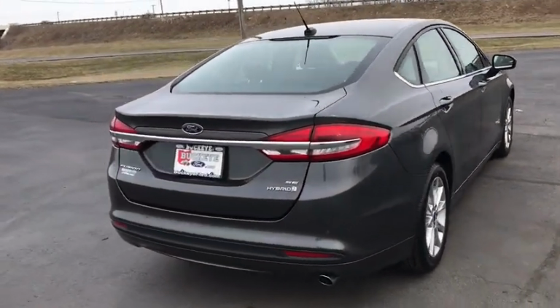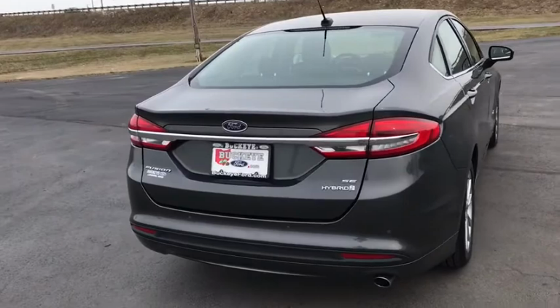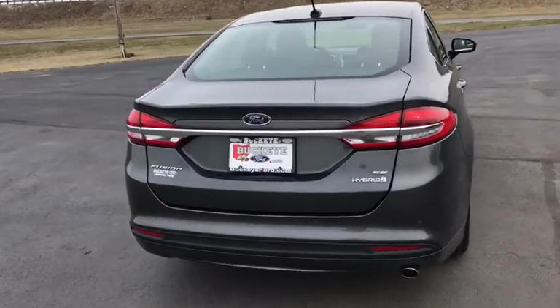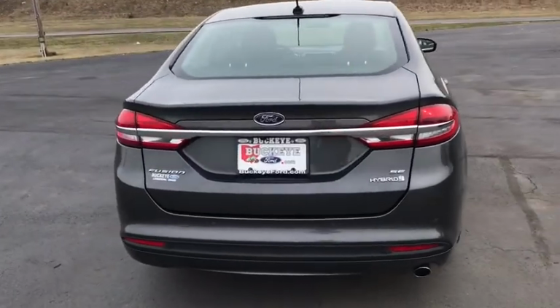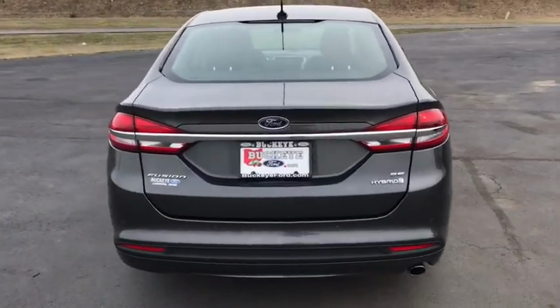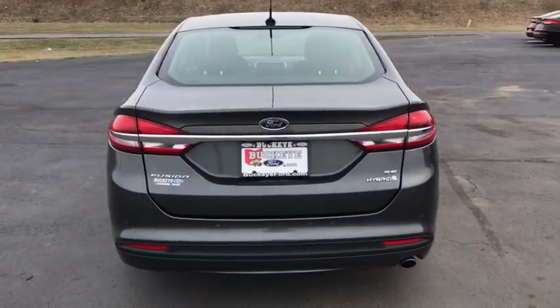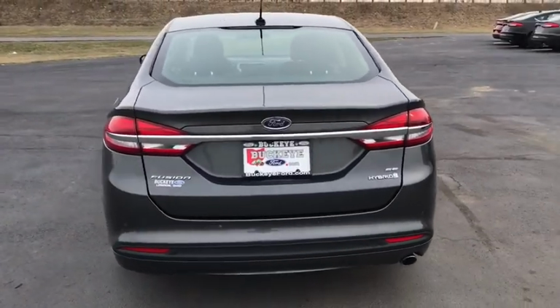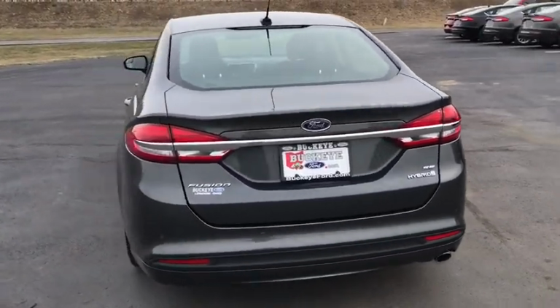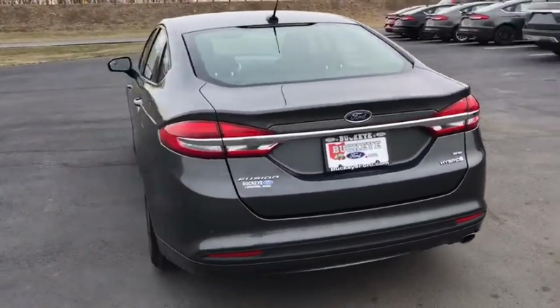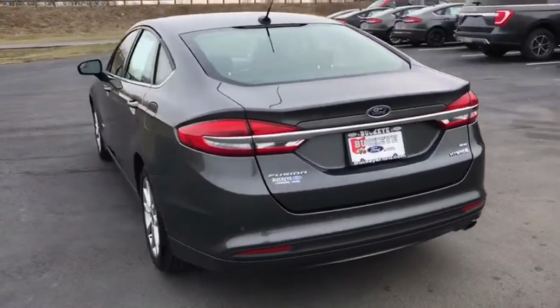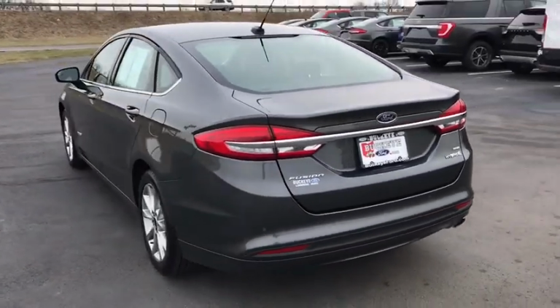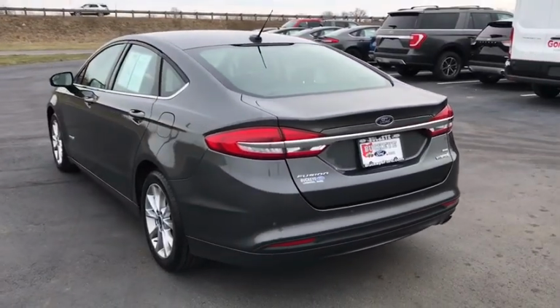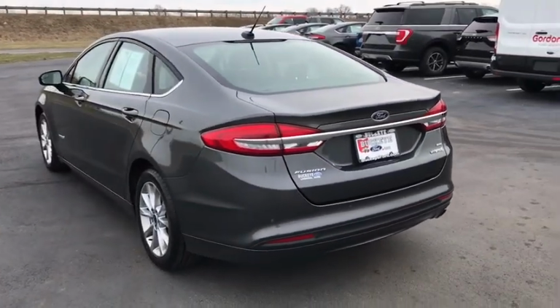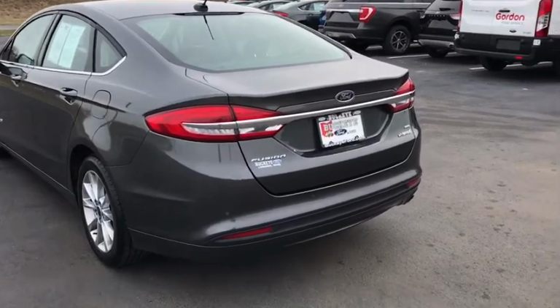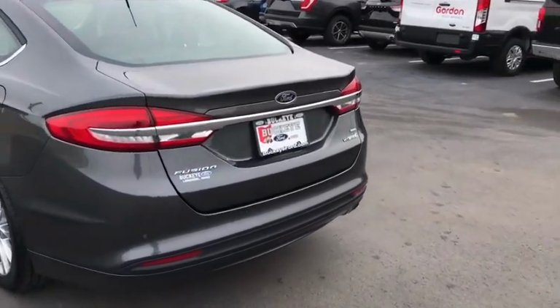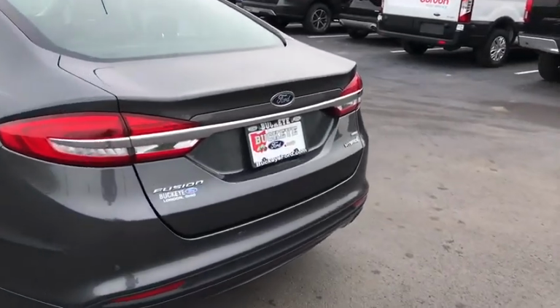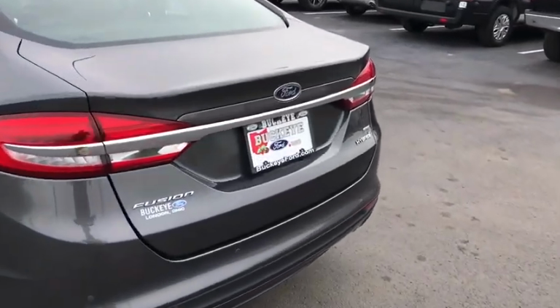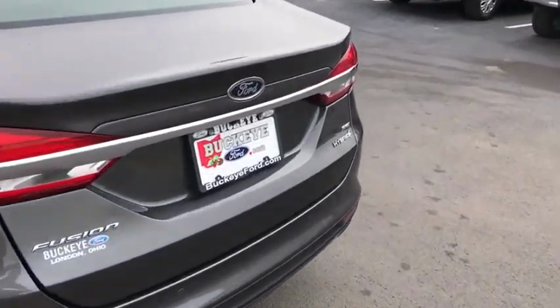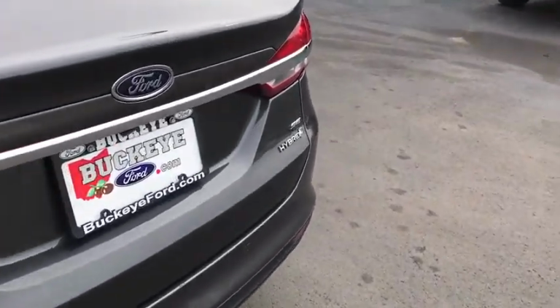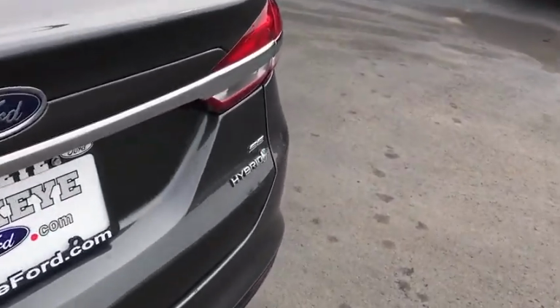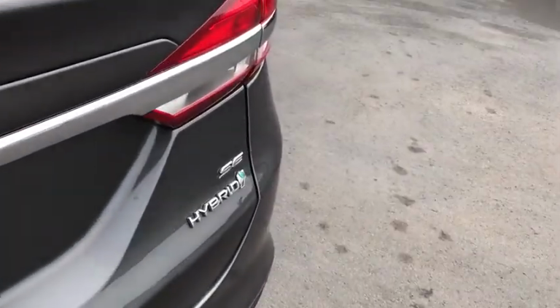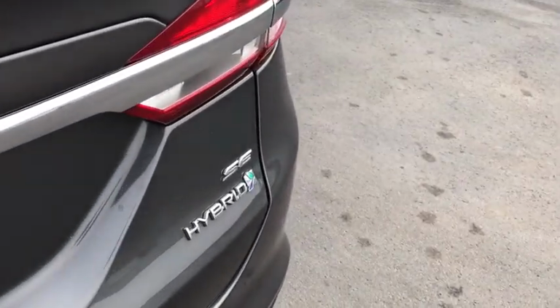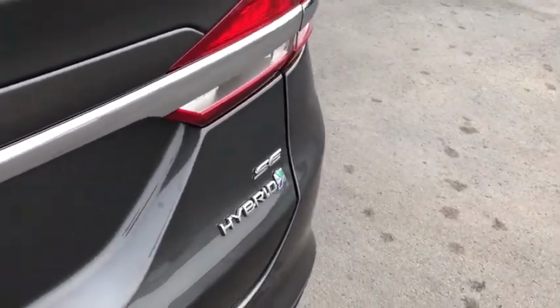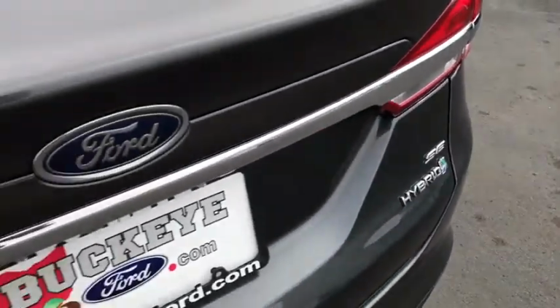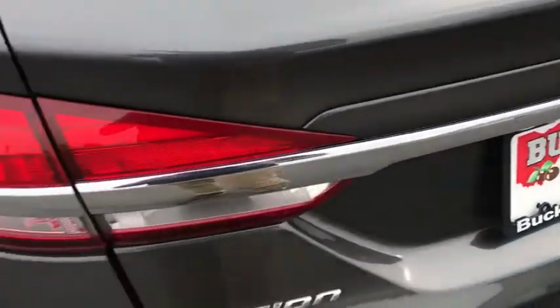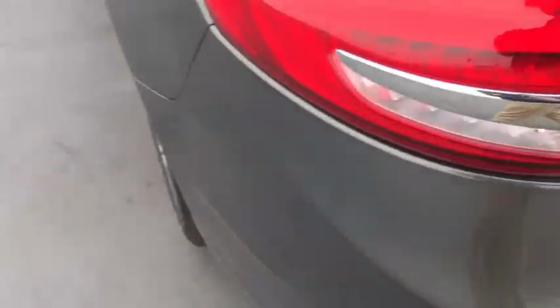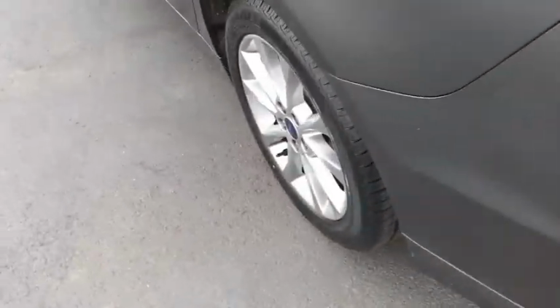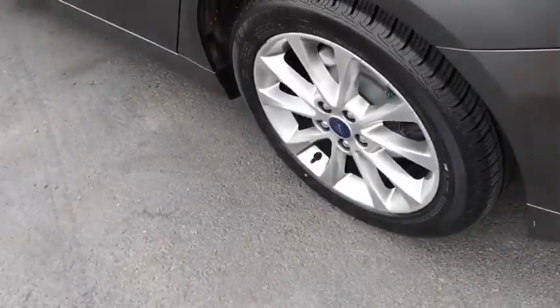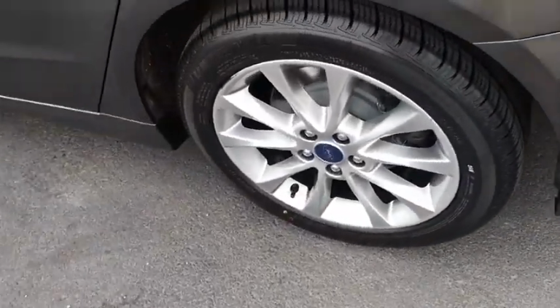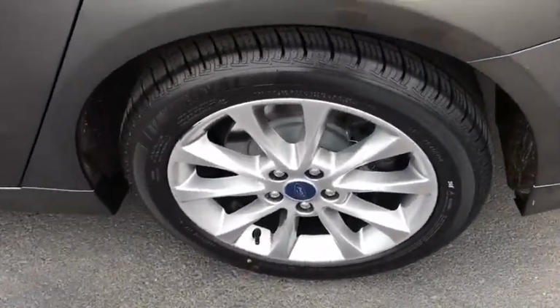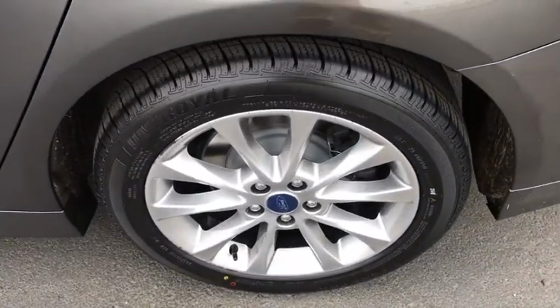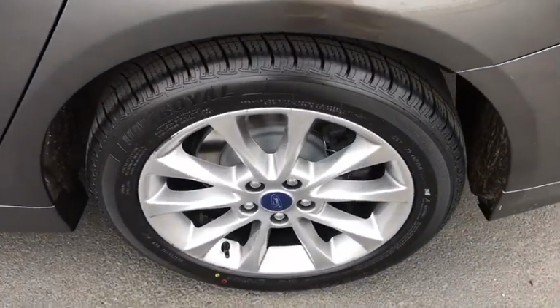Power passenger seat, traction control, dual airbags, power steering, aluminum wheels, four-wheel disc brakes, rear window defroster, power windows, CD player, security system, compass, electronic stability control, trip computer.